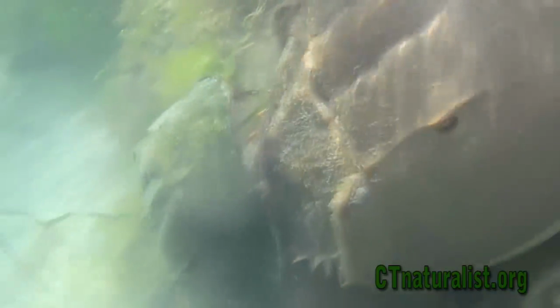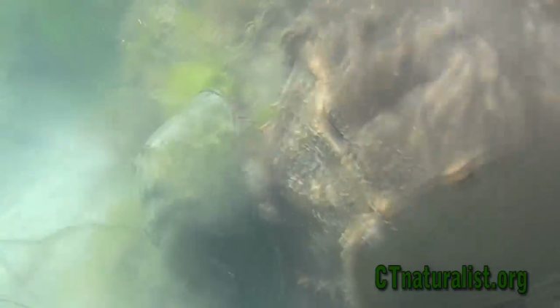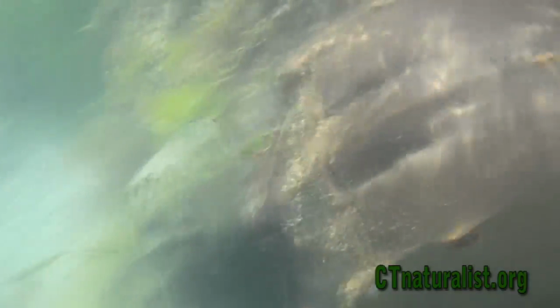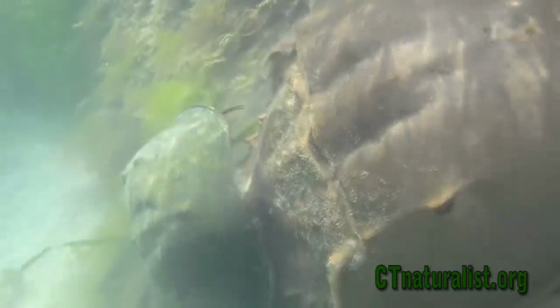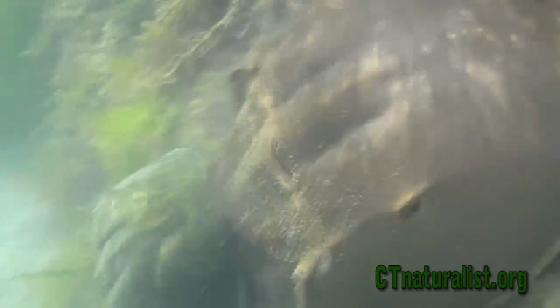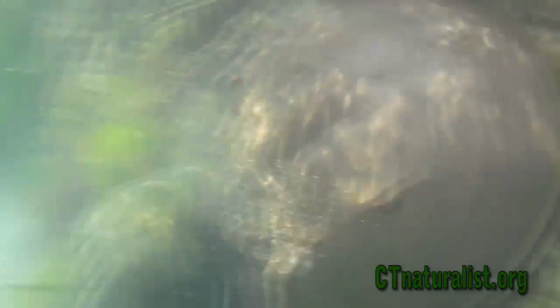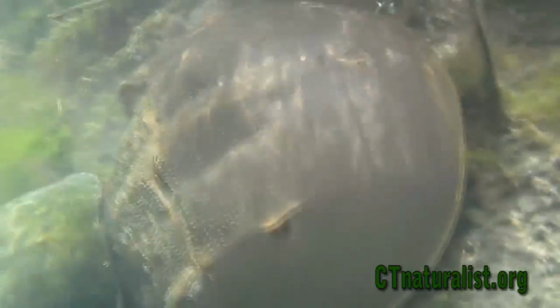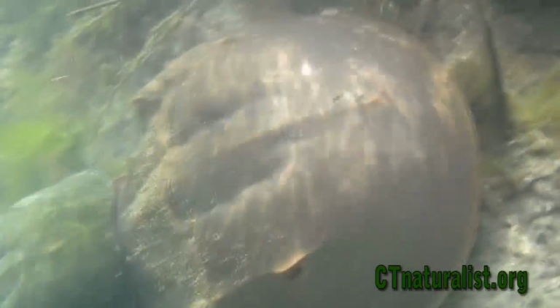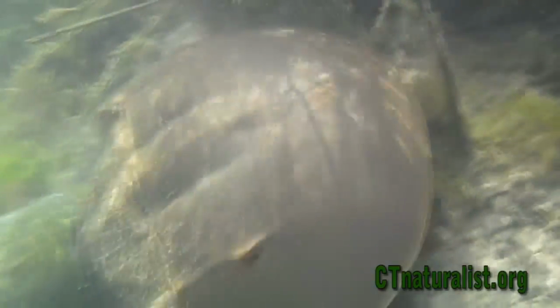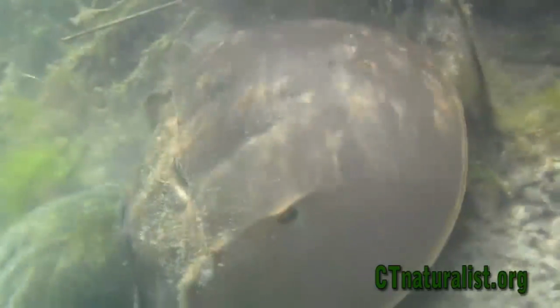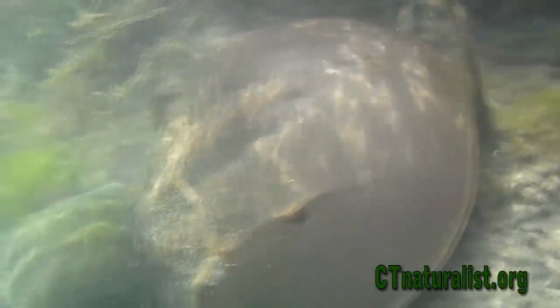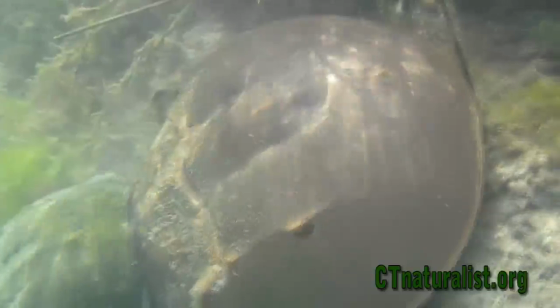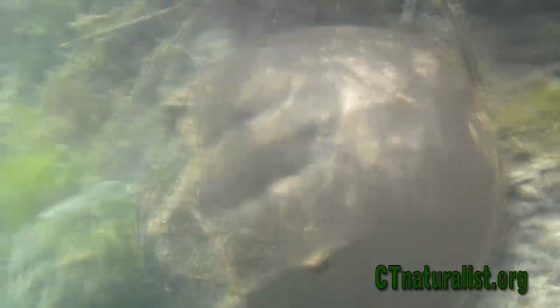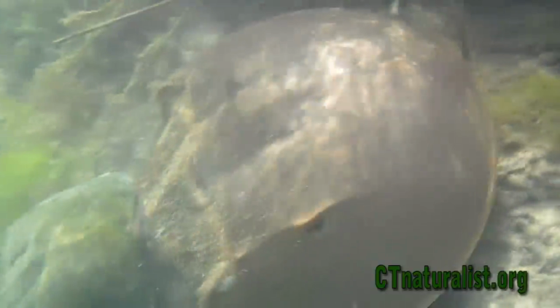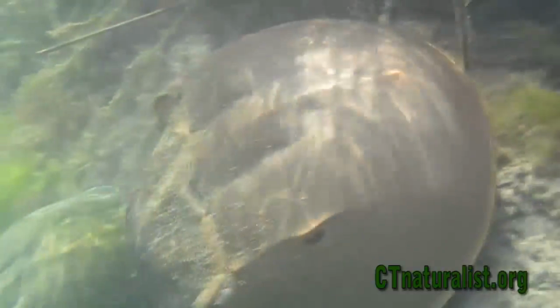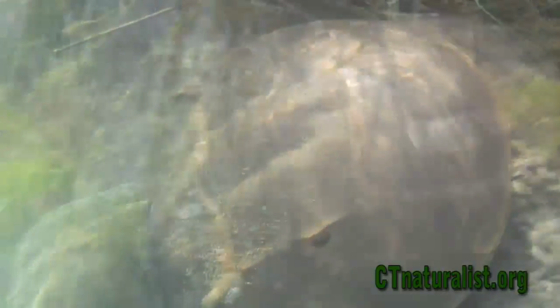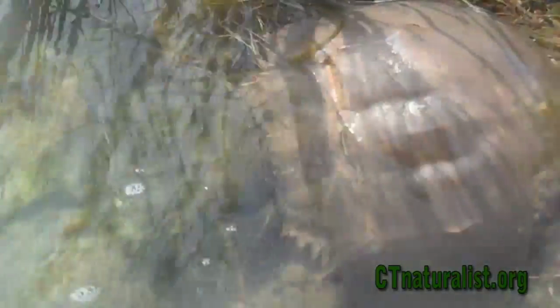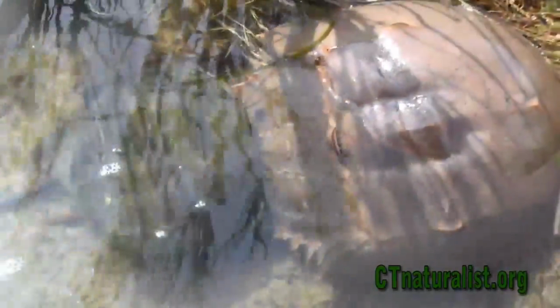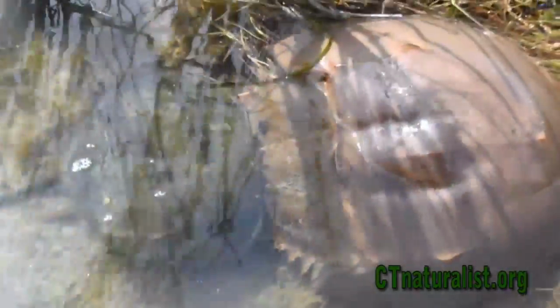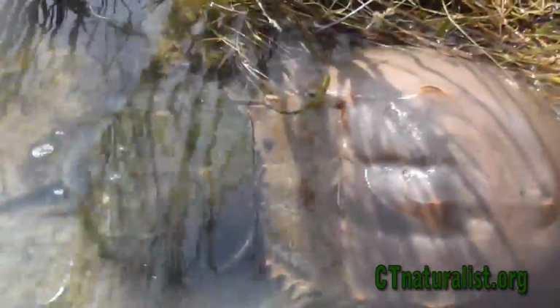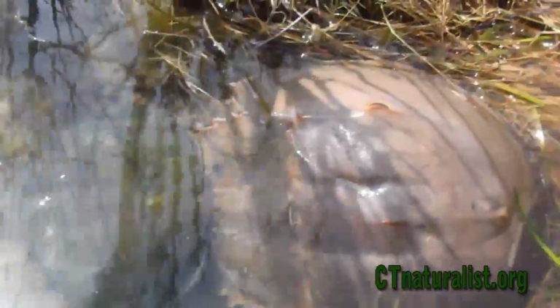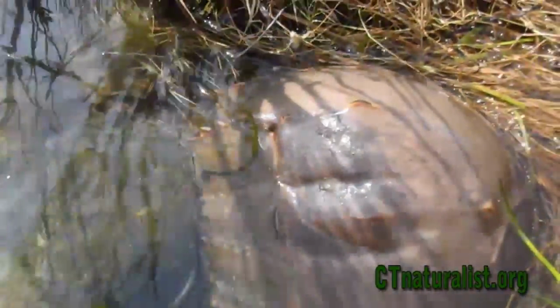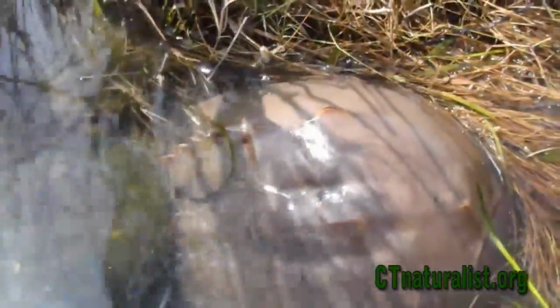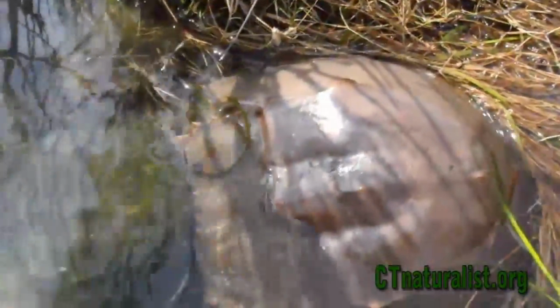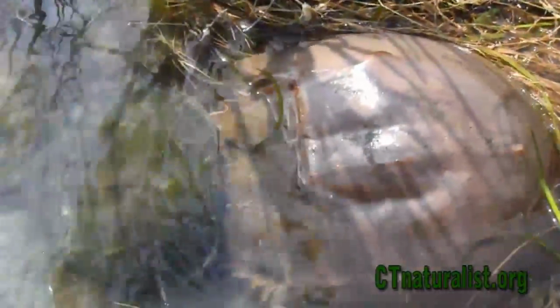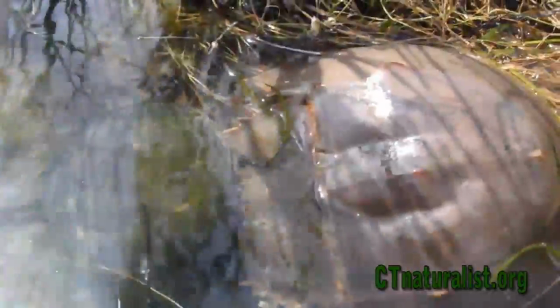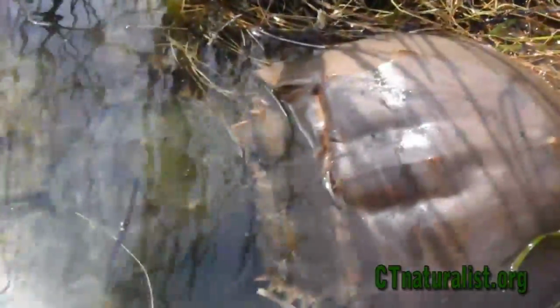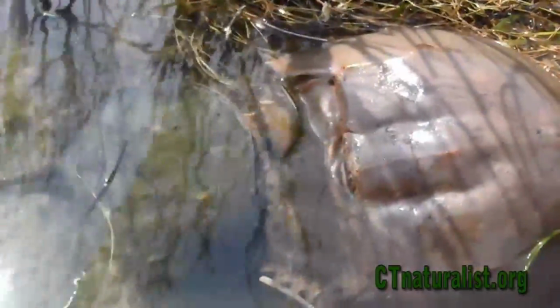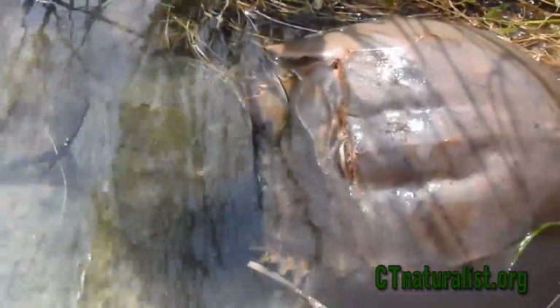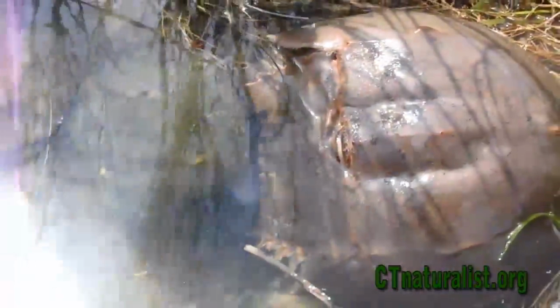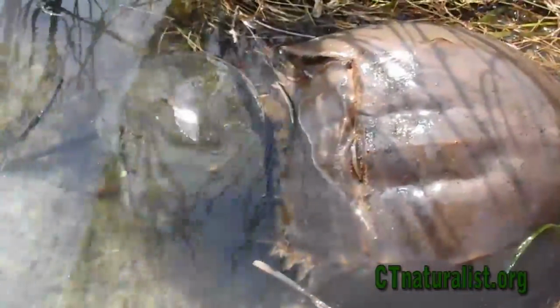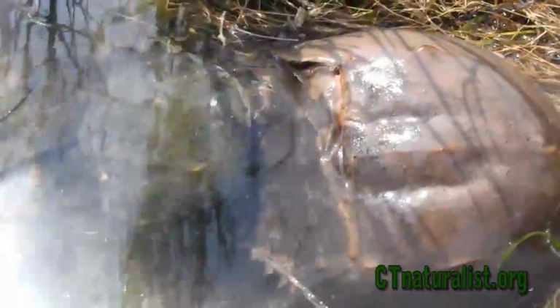Horseshoe crabs have lived on Earth since the time of the dinosaurs, and they are one of the oldest living species found on Earth today, with a fossil record dating back to 350 million years ago.